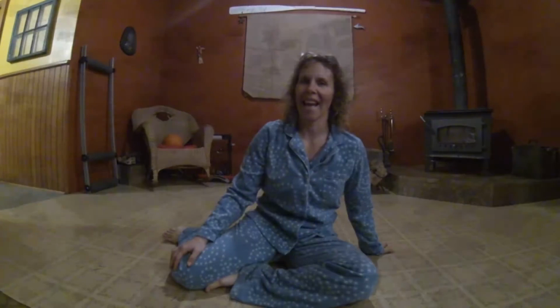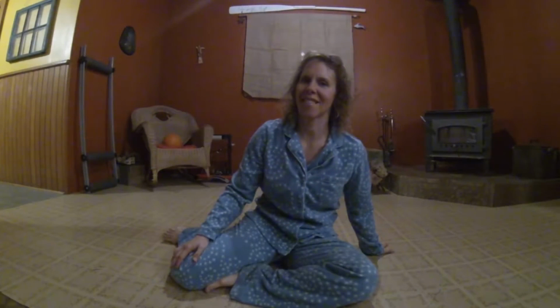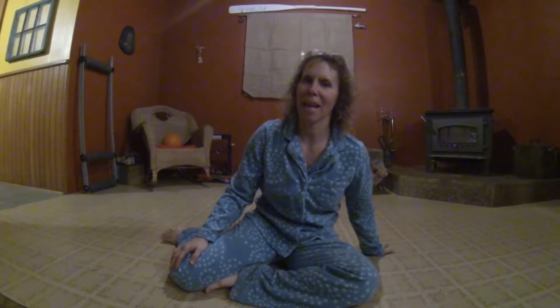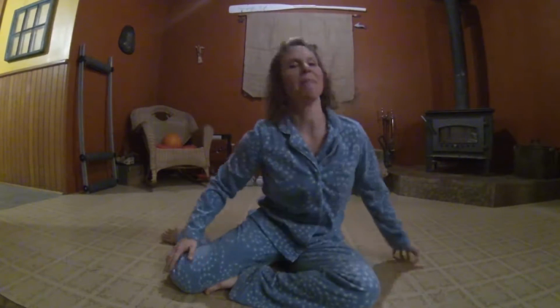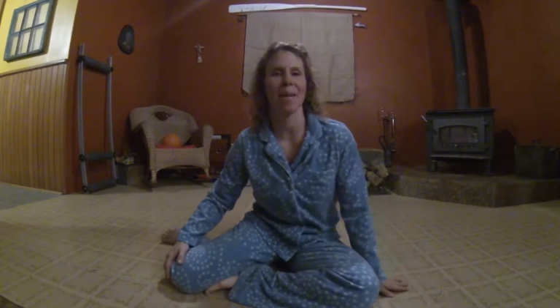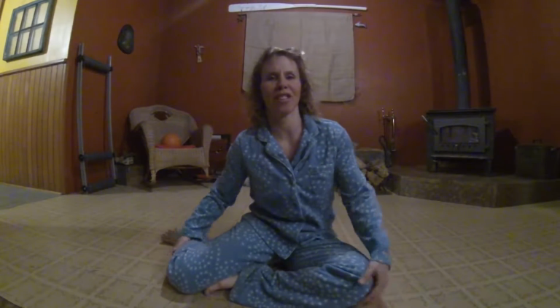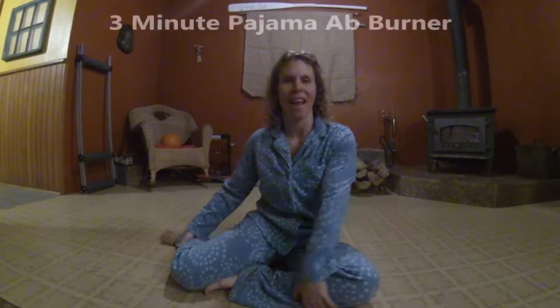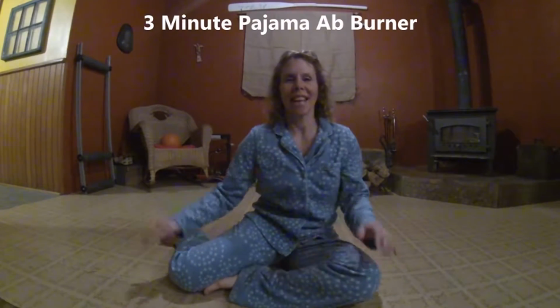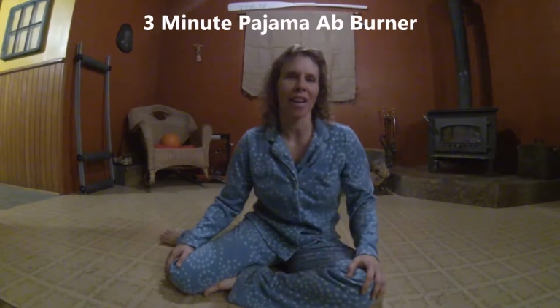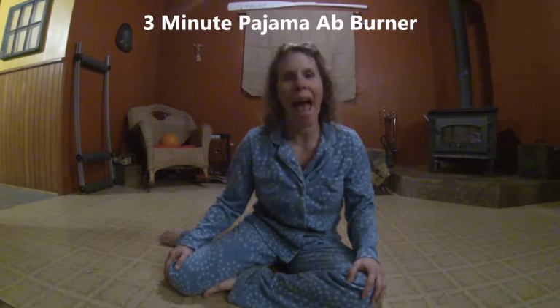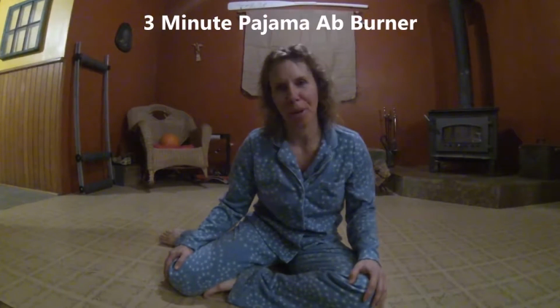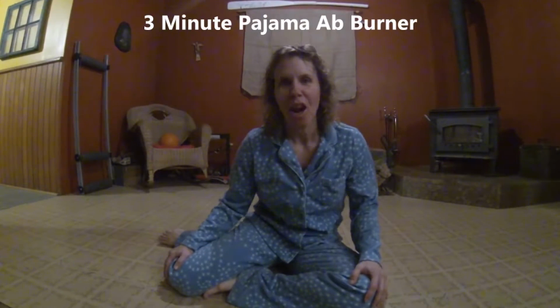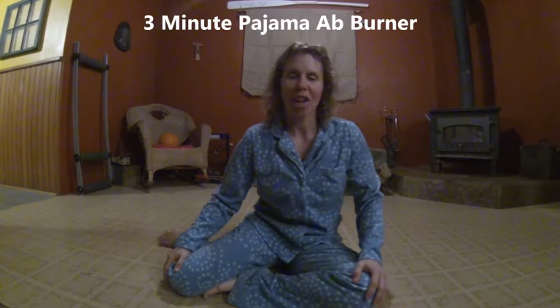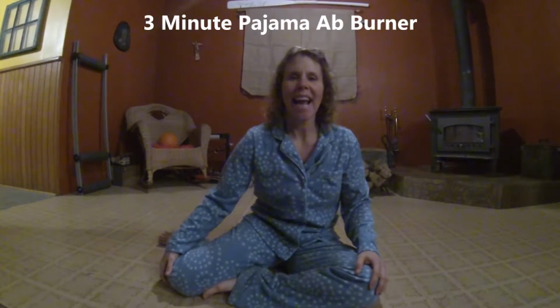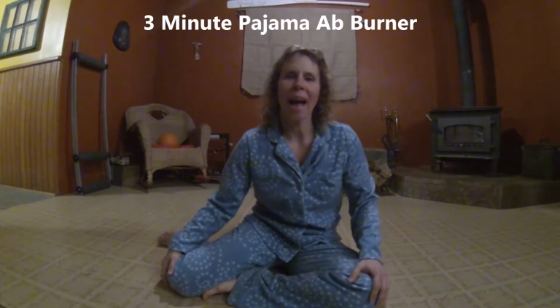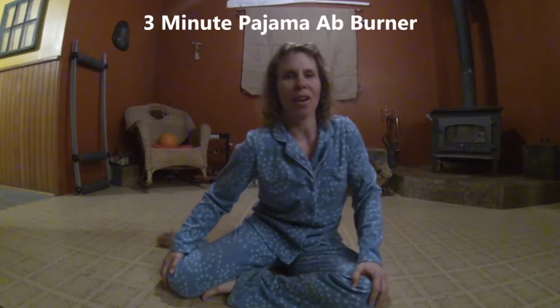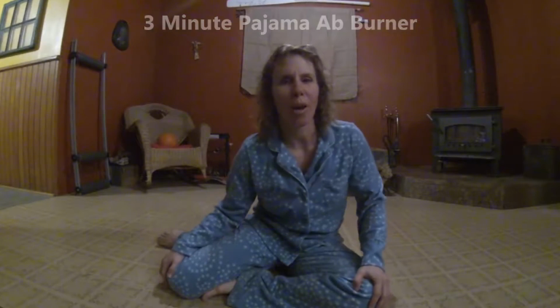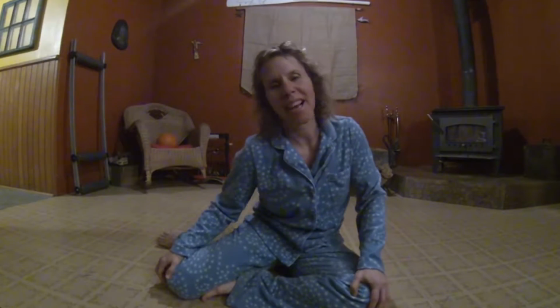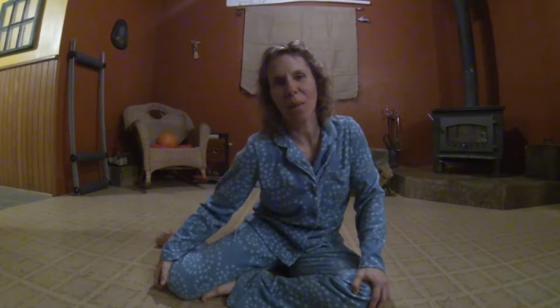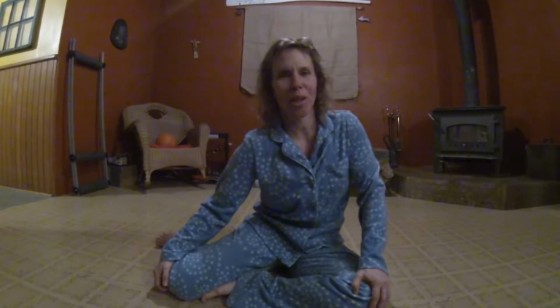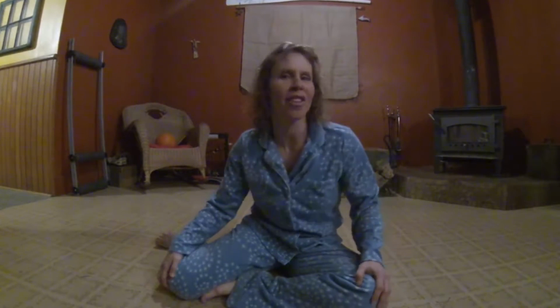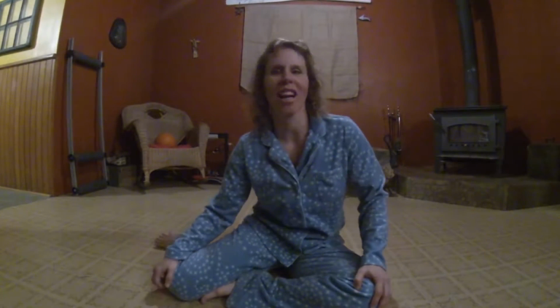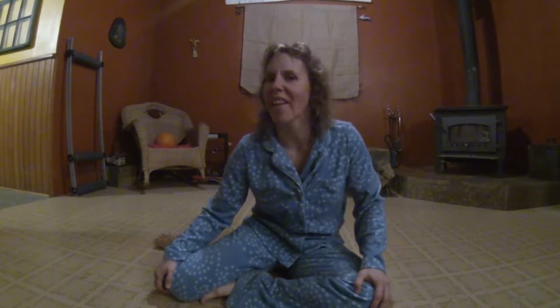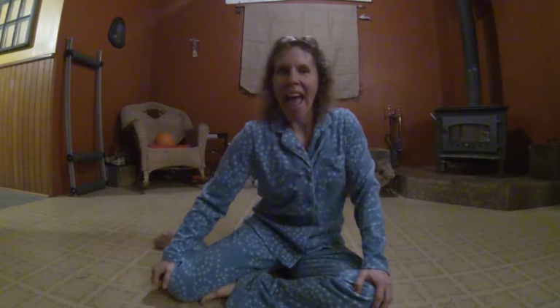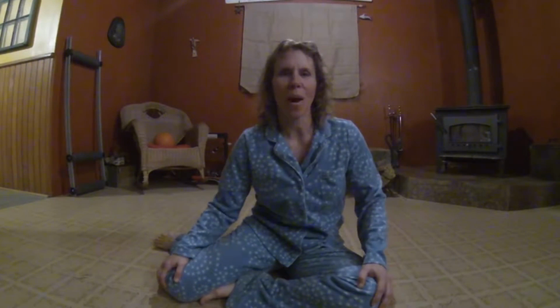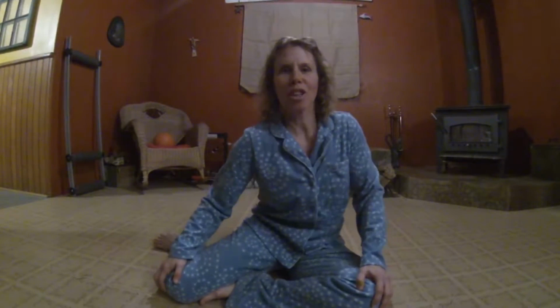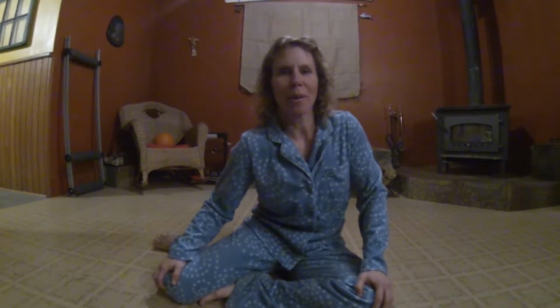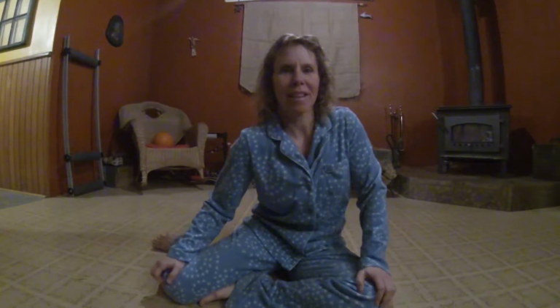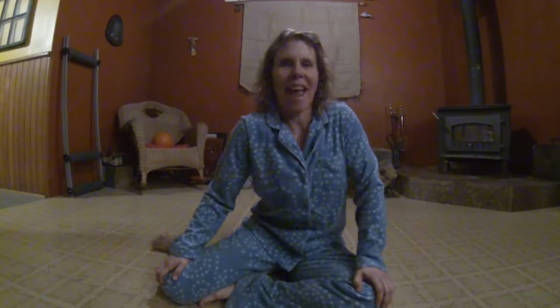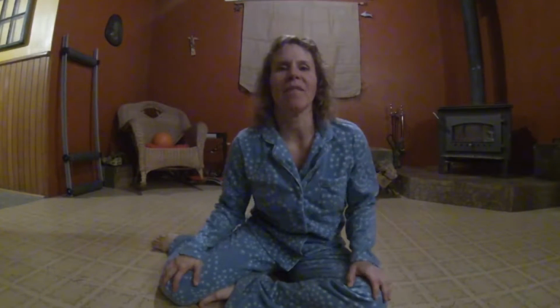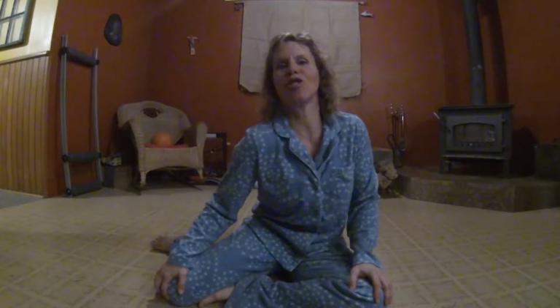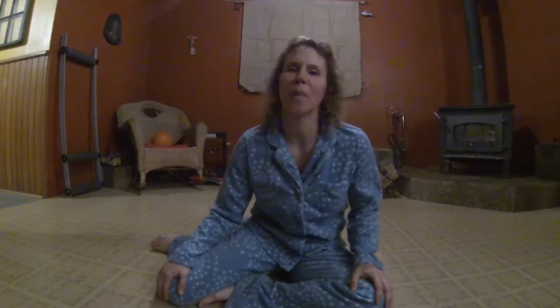Hey, it's Tammy and welcome back to Tammy's Fitness Jammies. Today we're going to do an ab burner. So you're going to lay down on your back and you're going to follow me and I'm going to tell you what to do. You should be in your pajamas because it makes everything feel so much better.